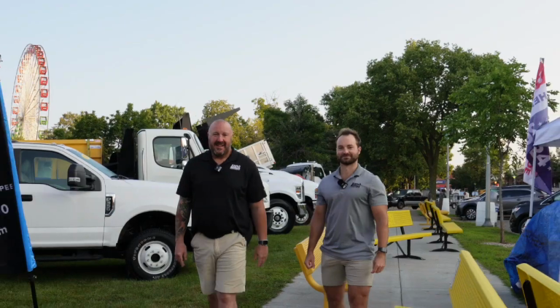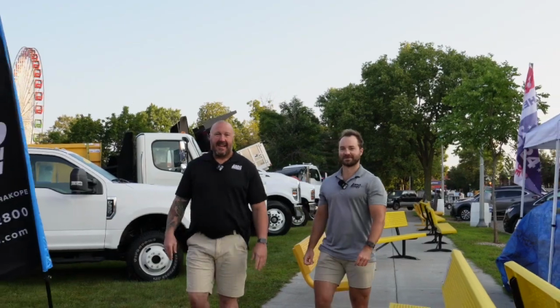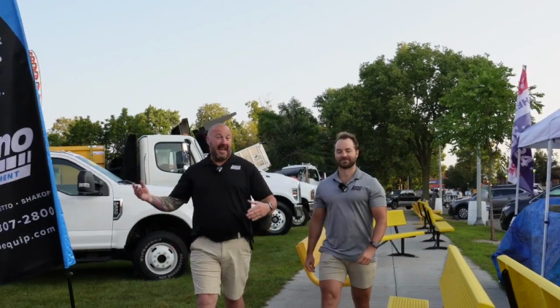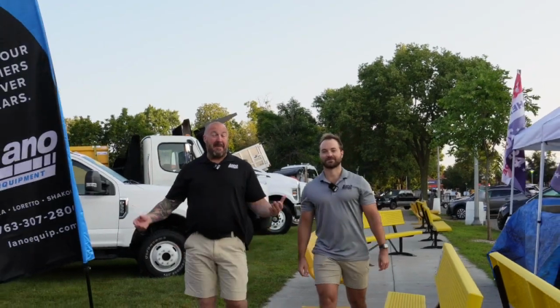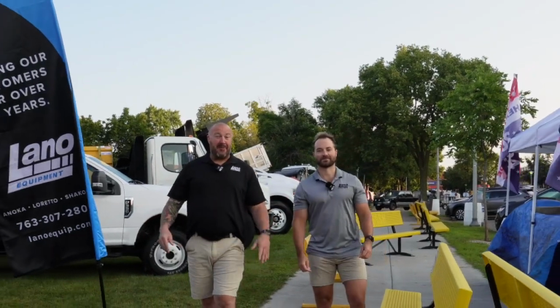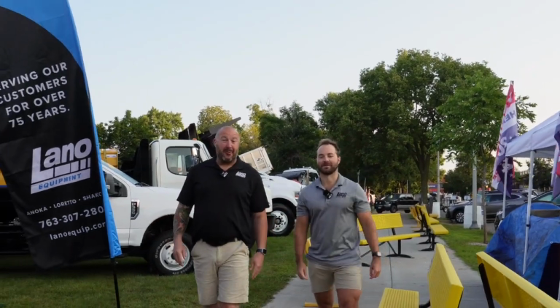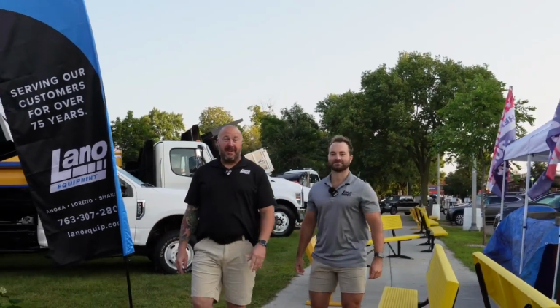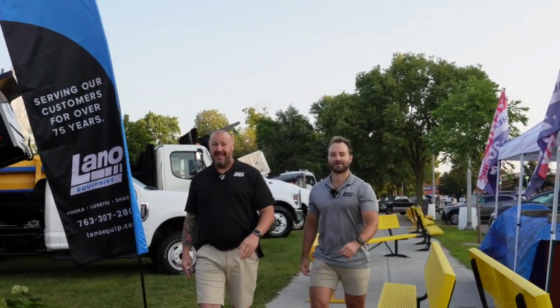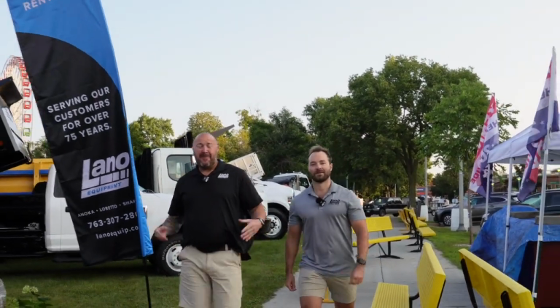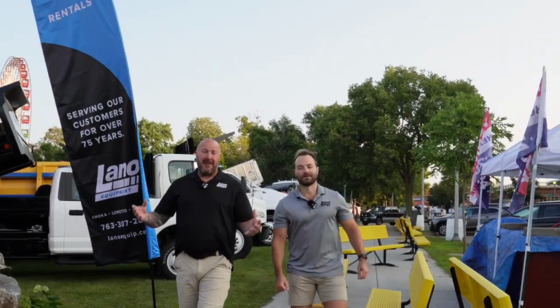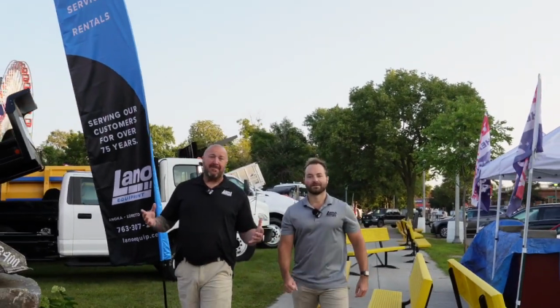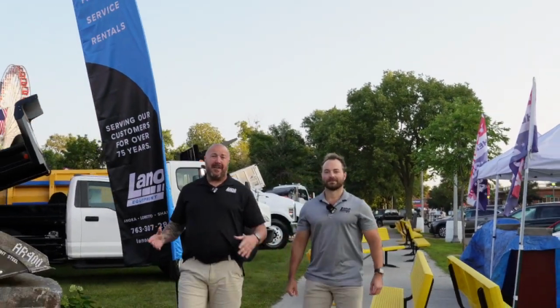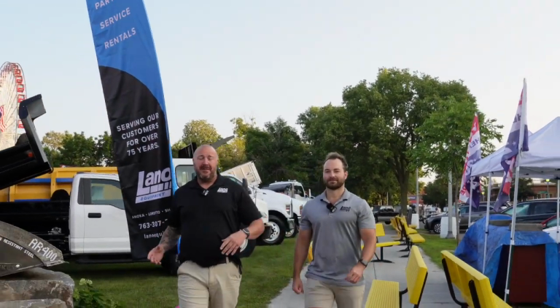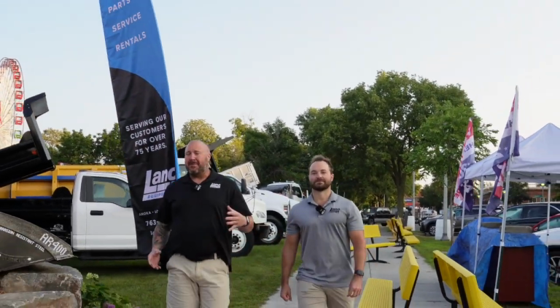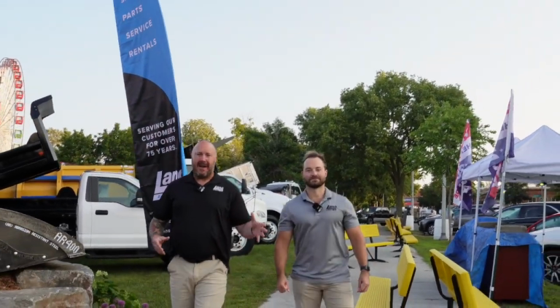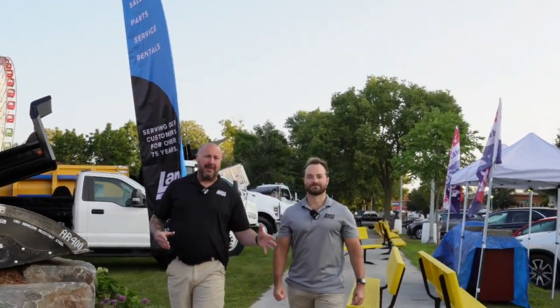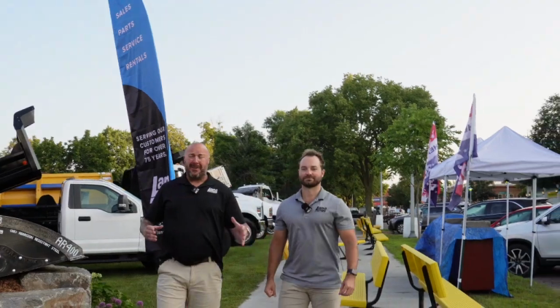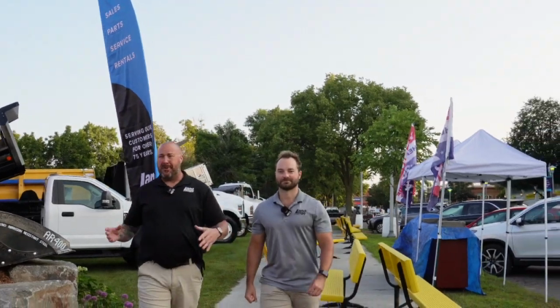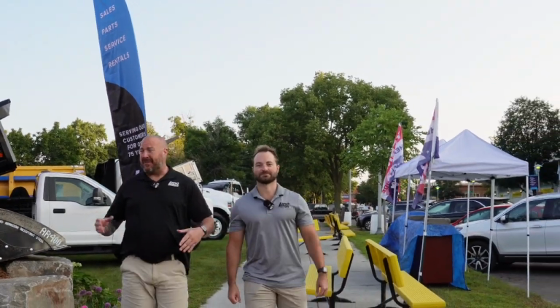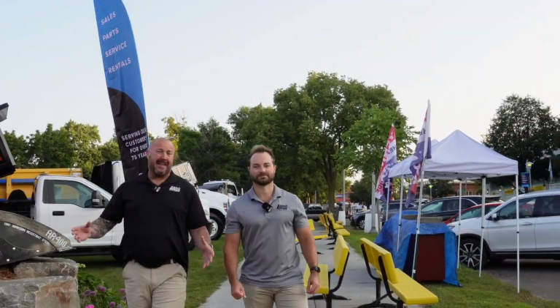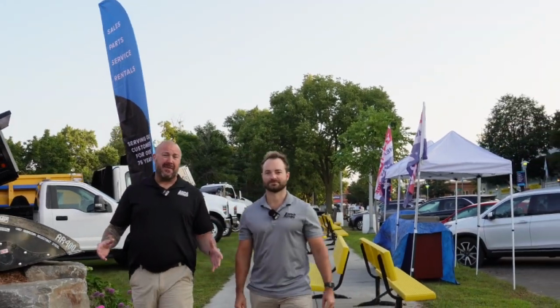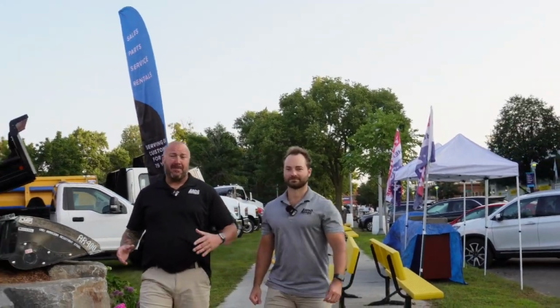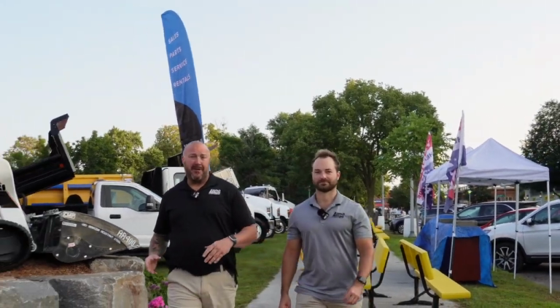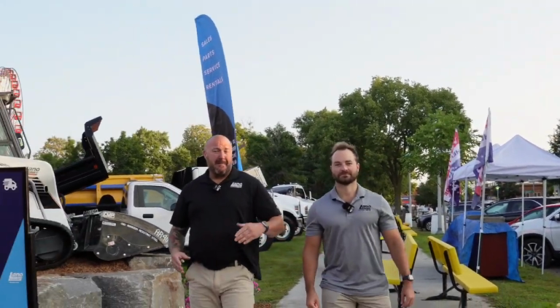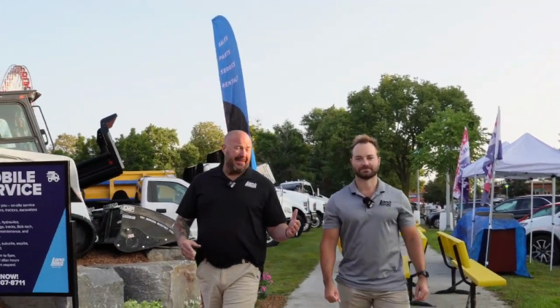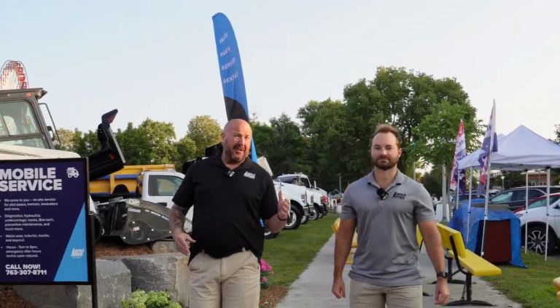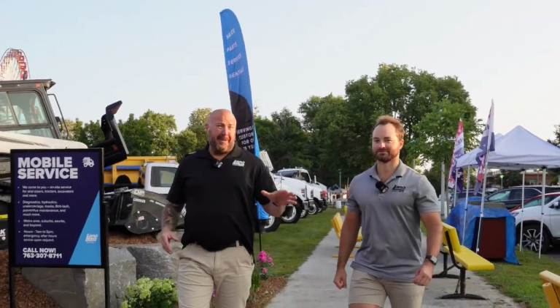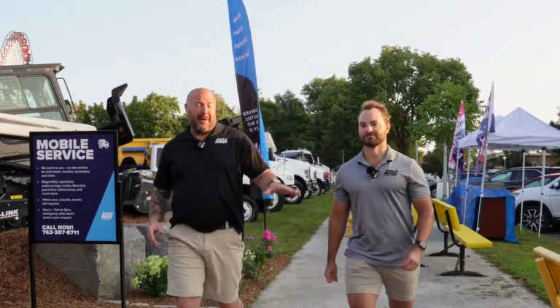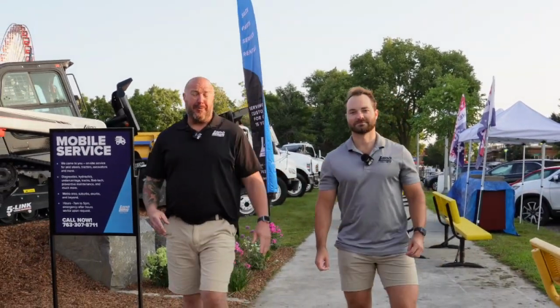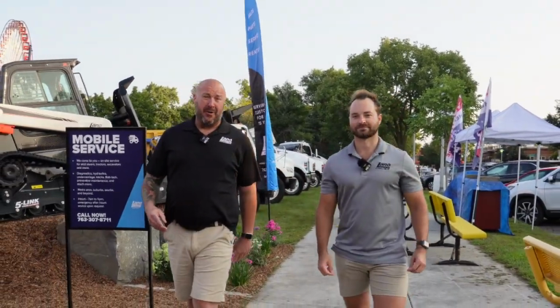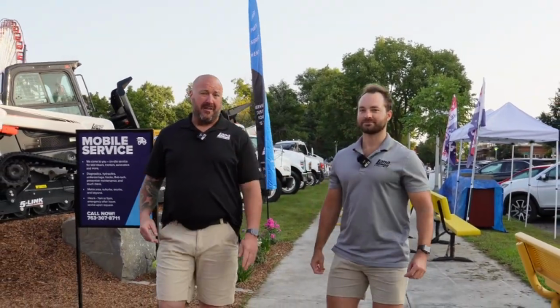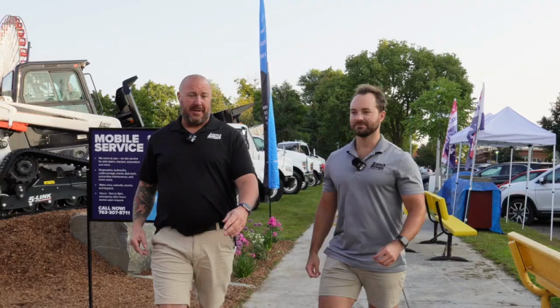Hey, it's Dan and Matt with Lano Equipment. The fair is upon us. Please stop out and see our booth. We have a lot of stuff set up here. Matt's going to tell you a little bit about what we have going on this week.